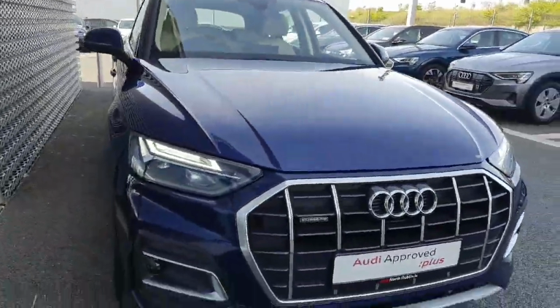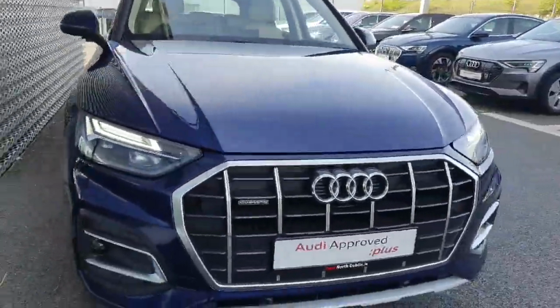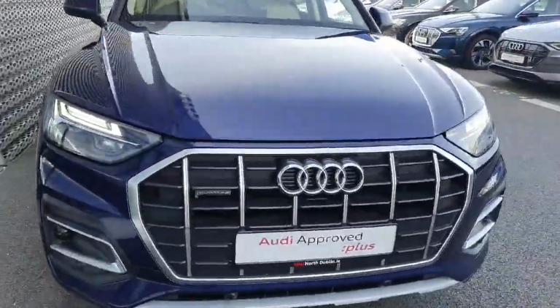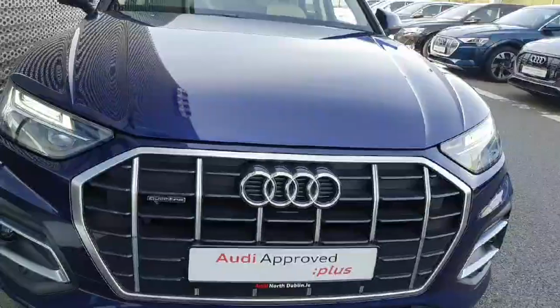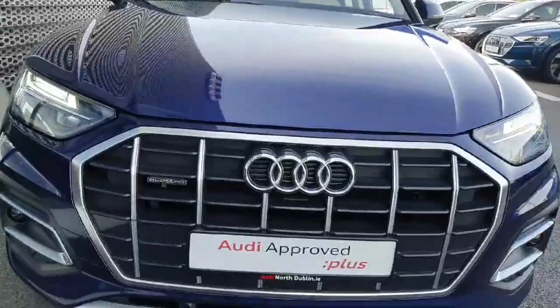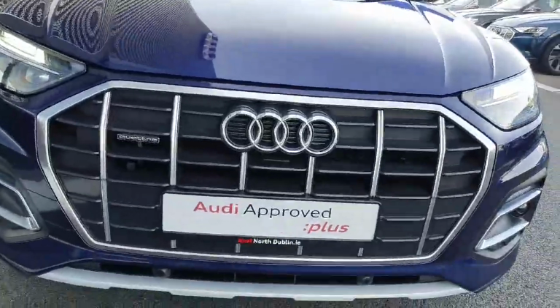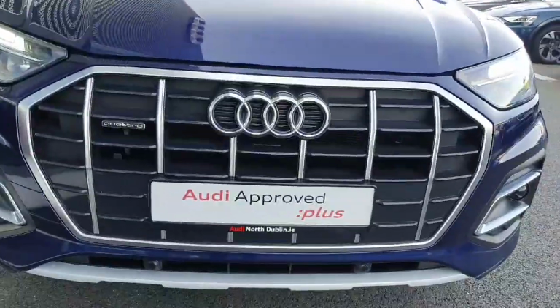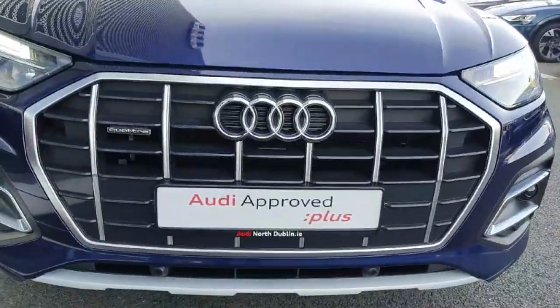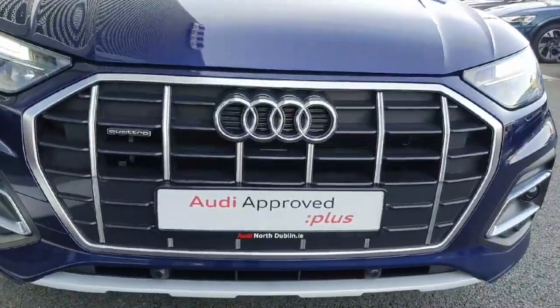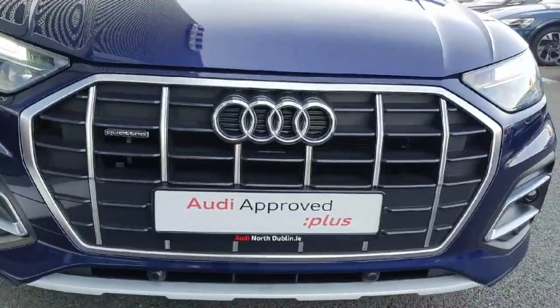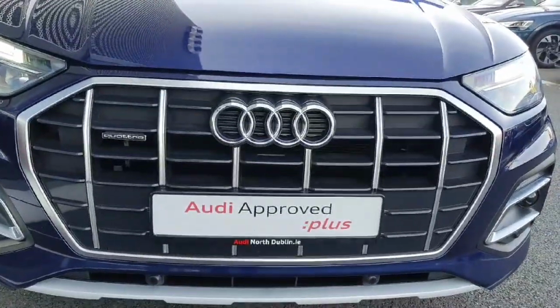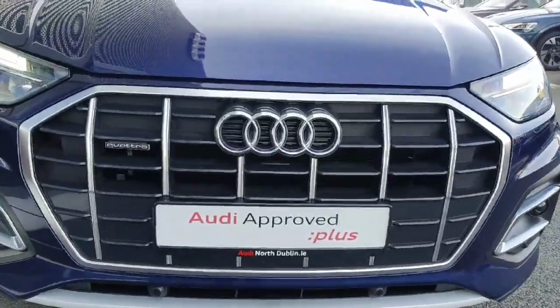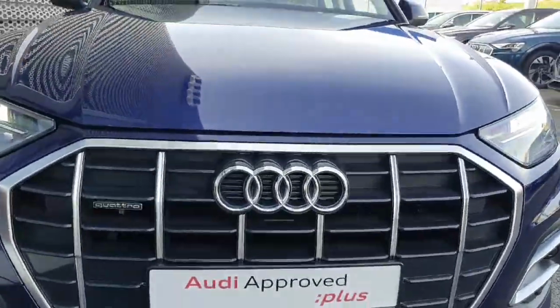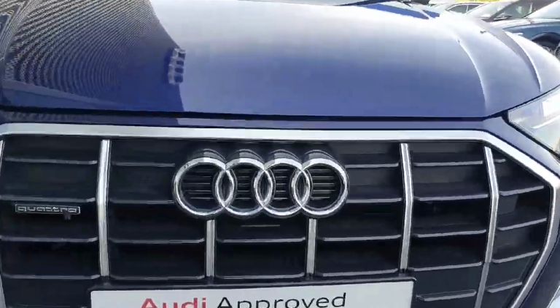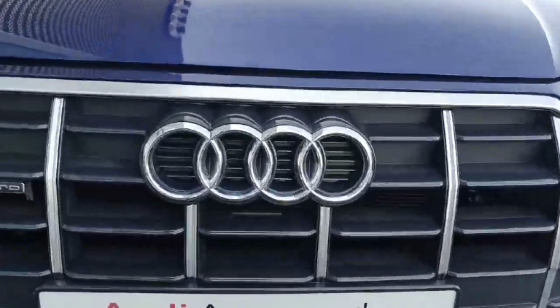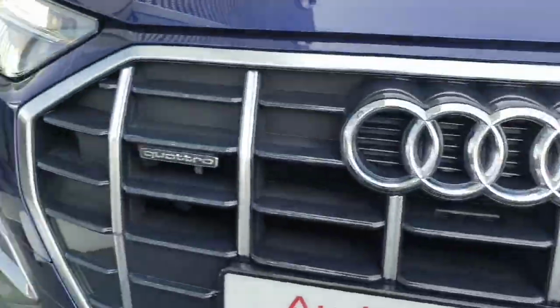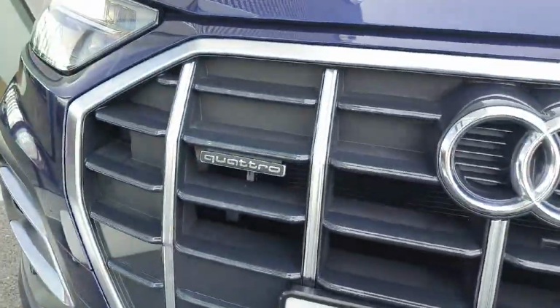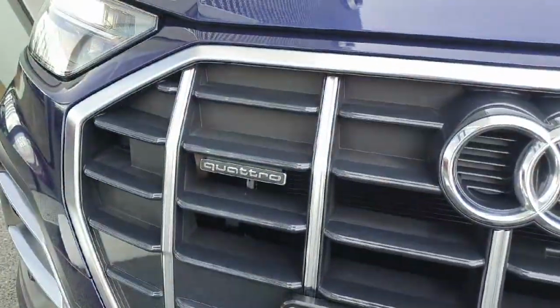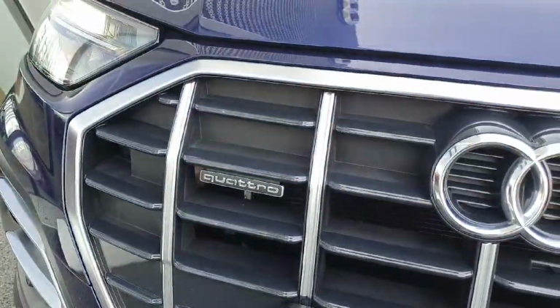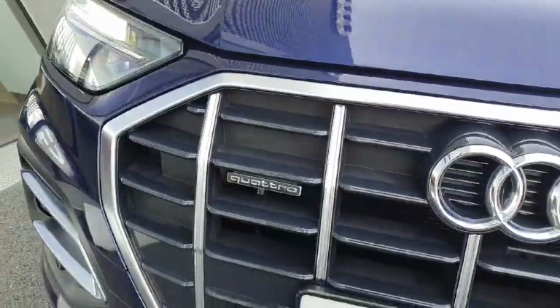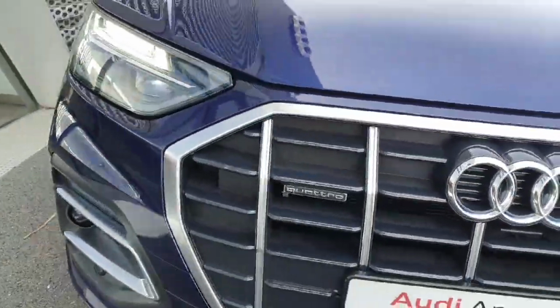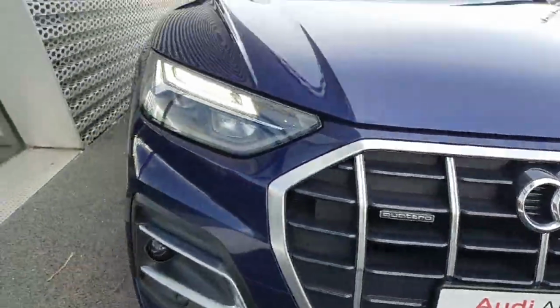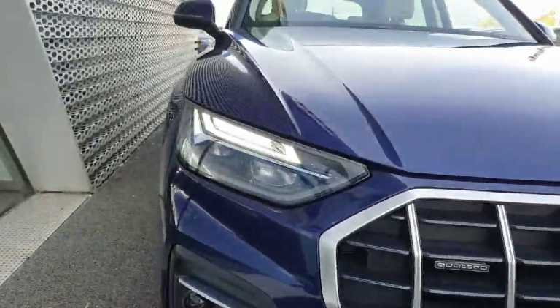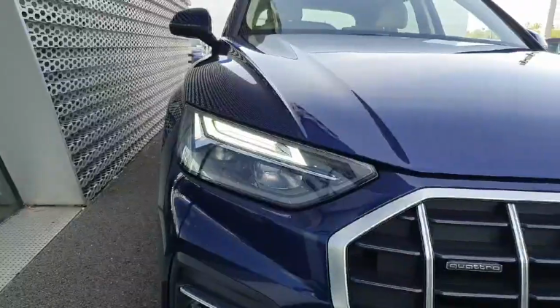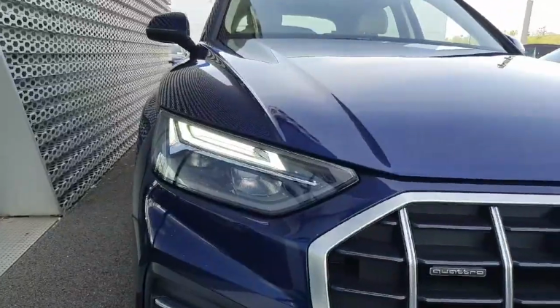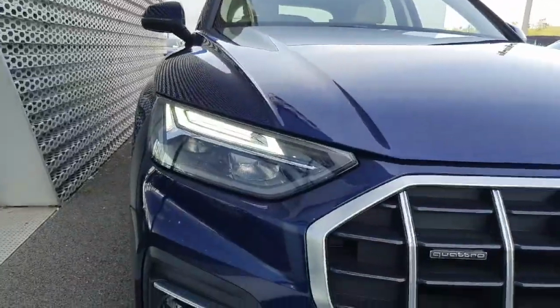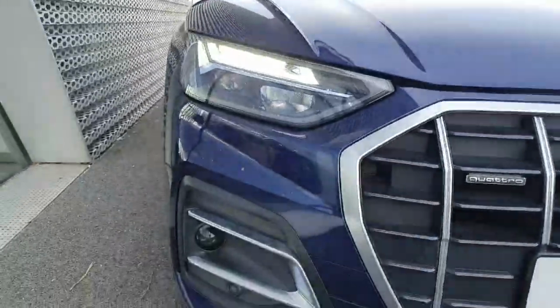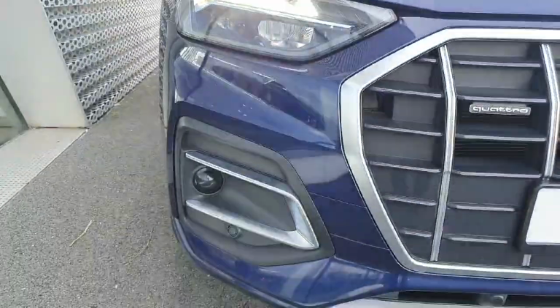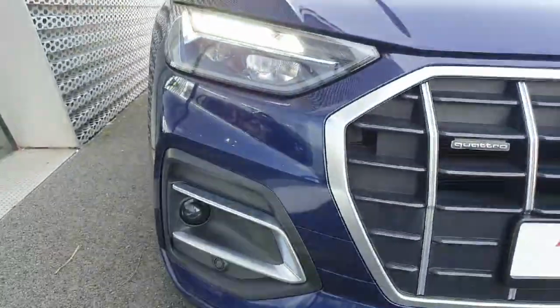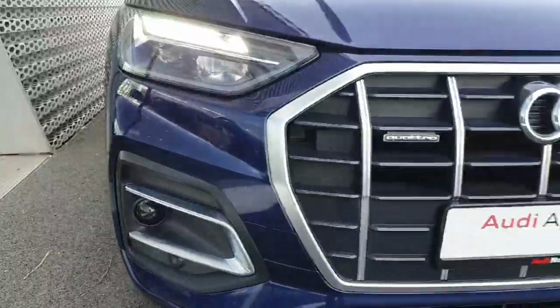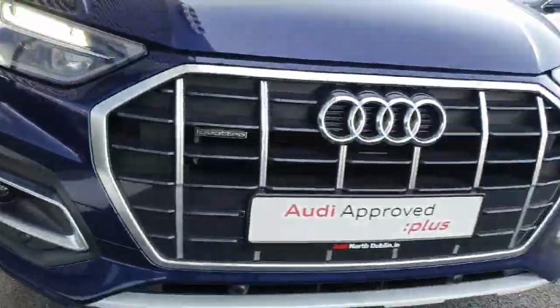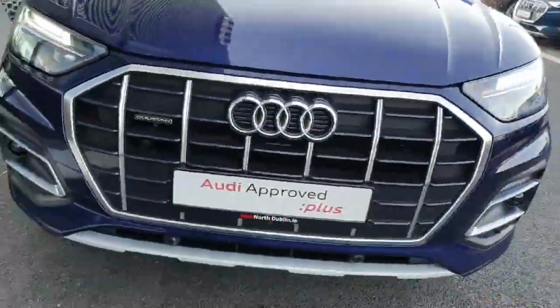As you can see here at the front, we've got the chrome finish along the signature front frame grille with the four iconic rings of Audi and the famous Quattro badge. Comes with LED headlights, fog lamps, and front parking sensors.